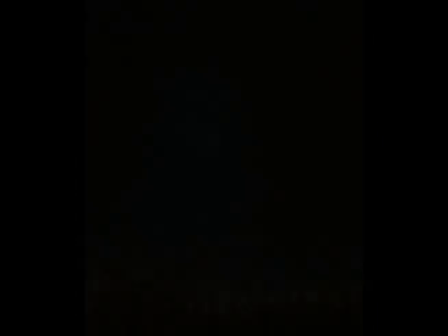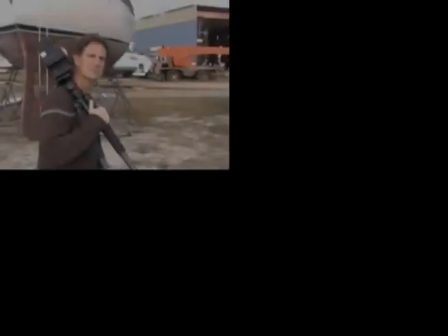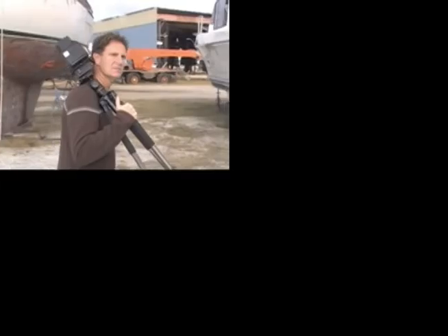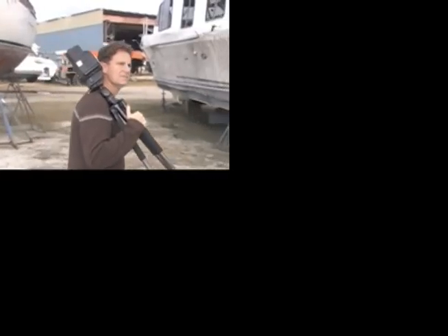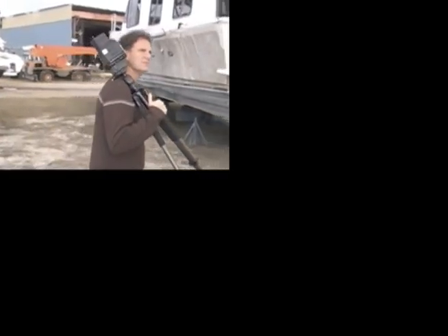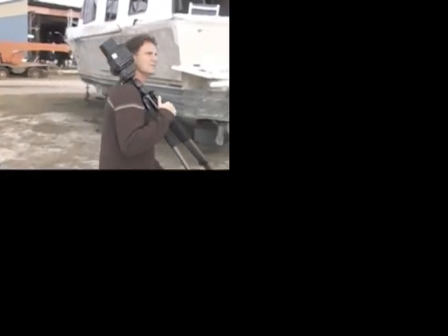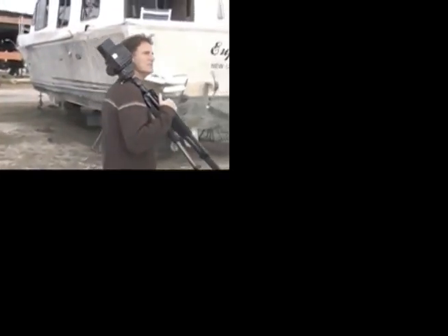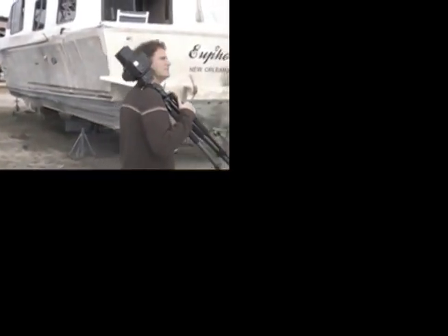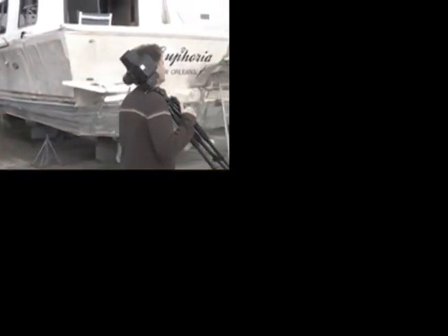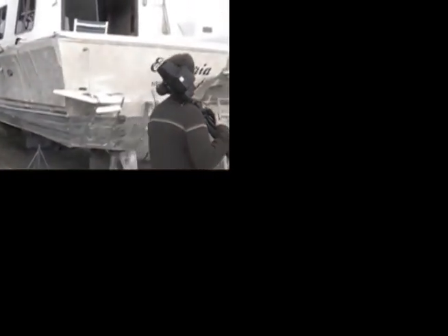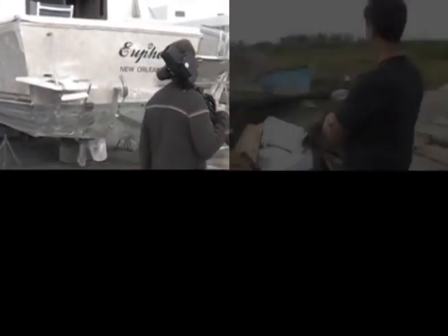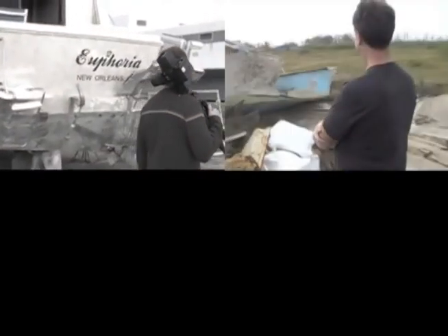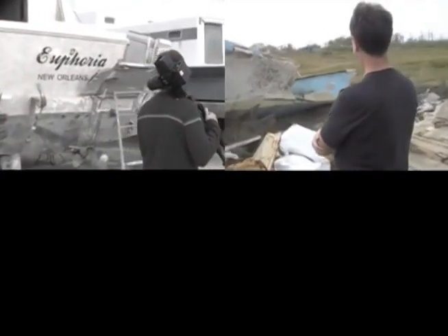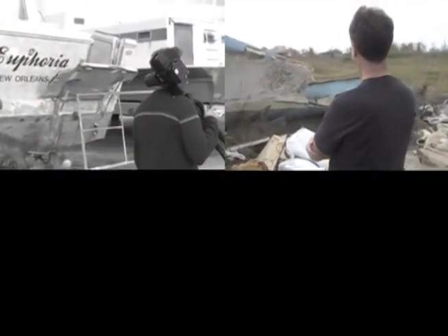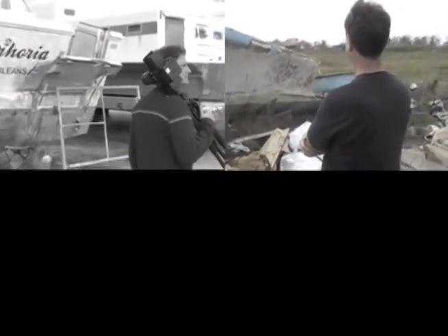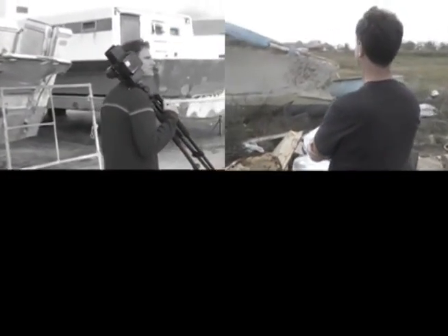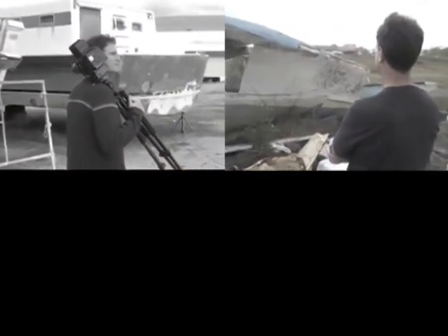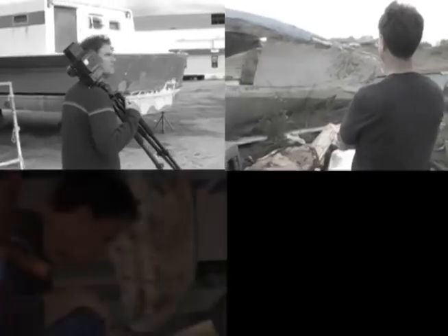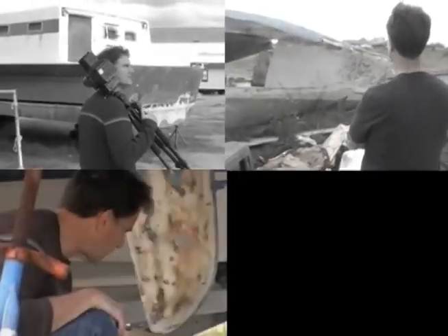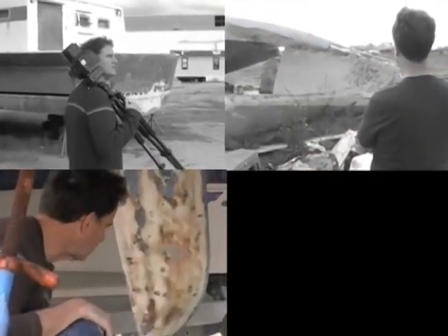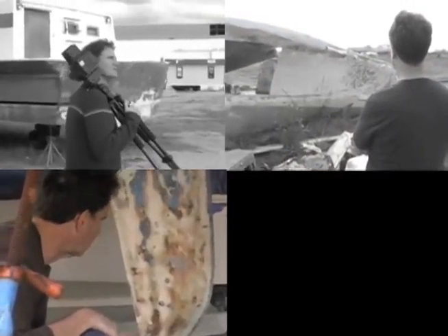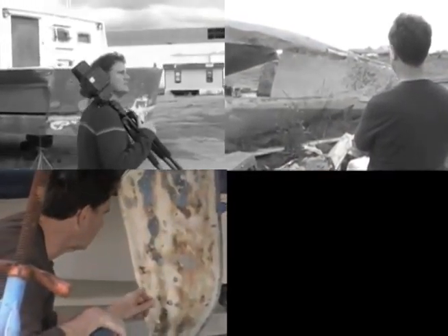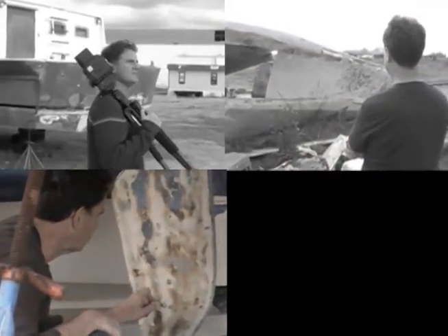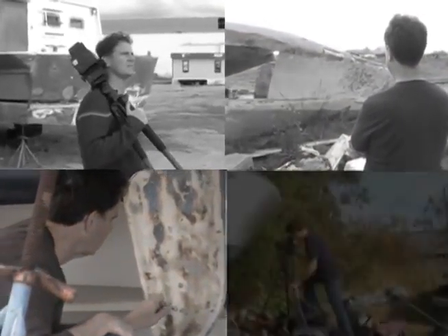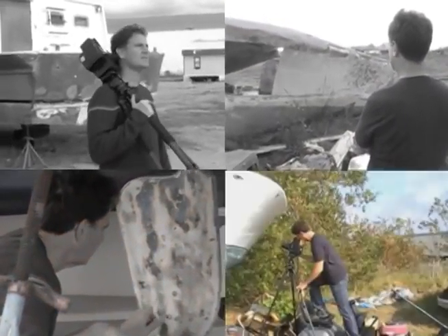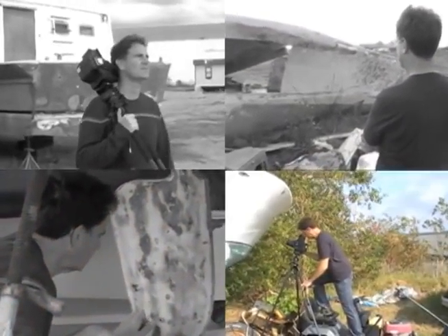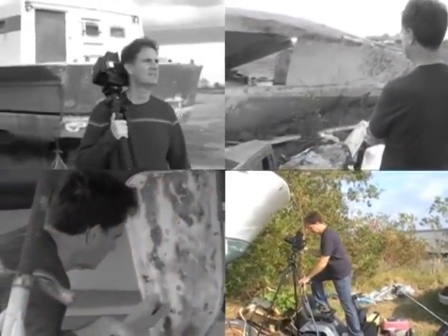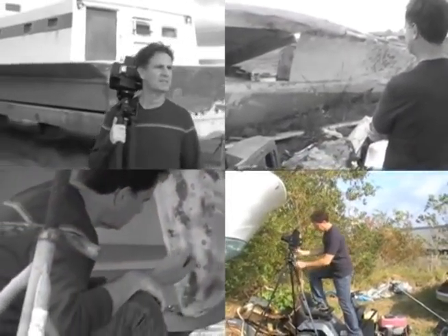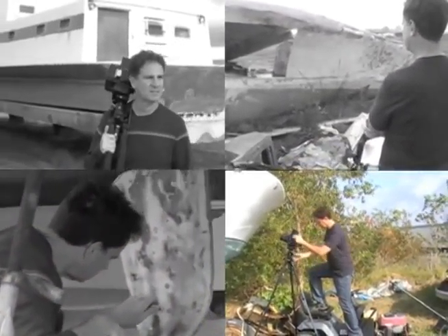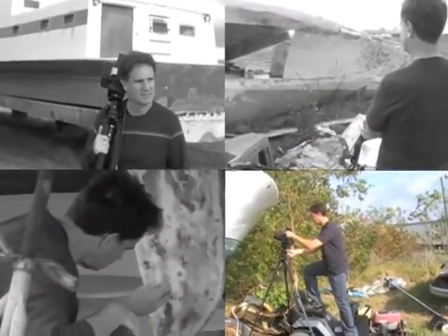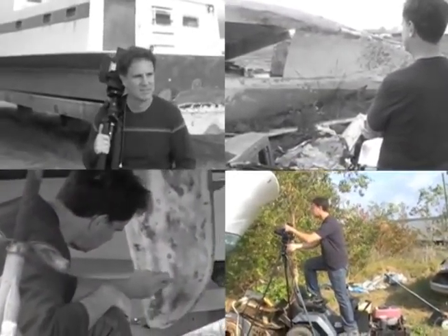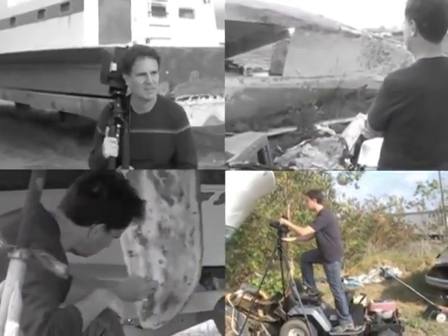Some of my influences come from abstract expressionism. The painters Jackson Pollock, Mark Rothko, Clifford Still, and the photographer Aaron Siskind are referenced in my photographs.